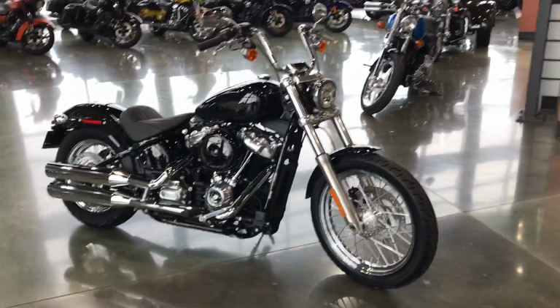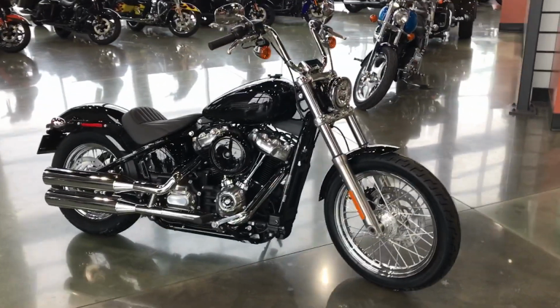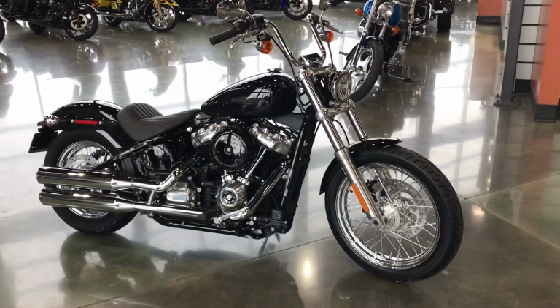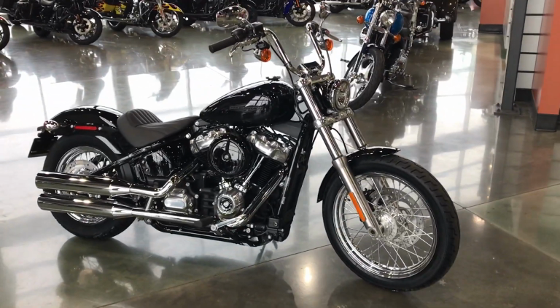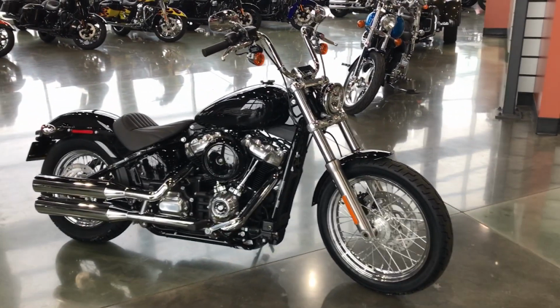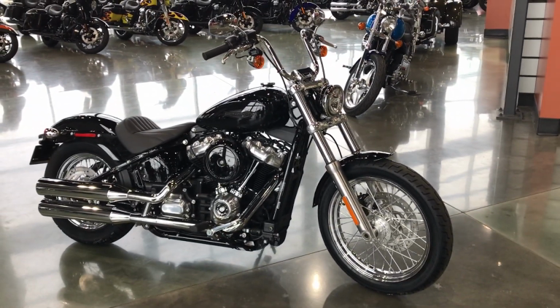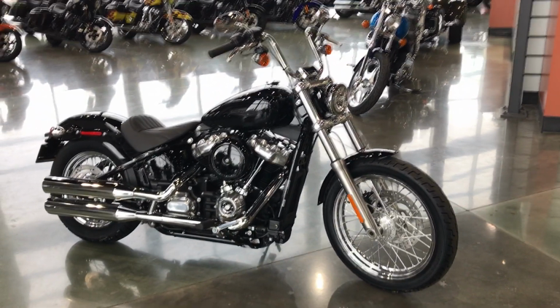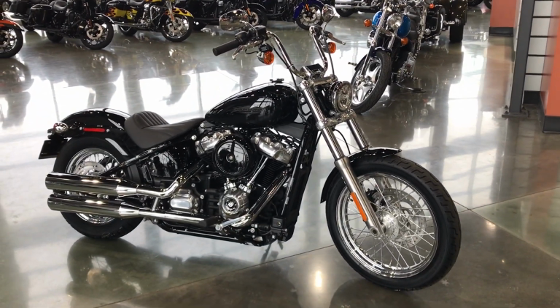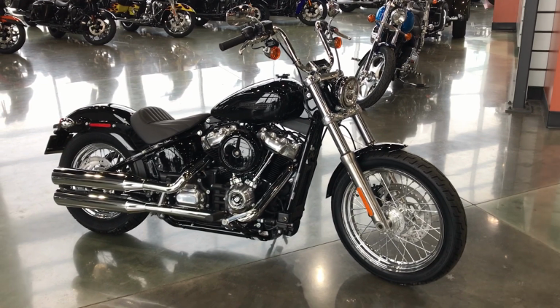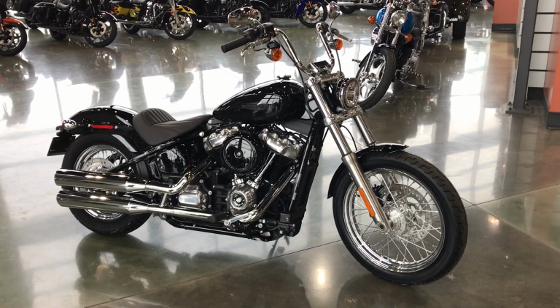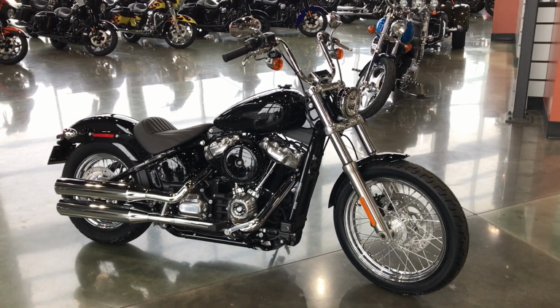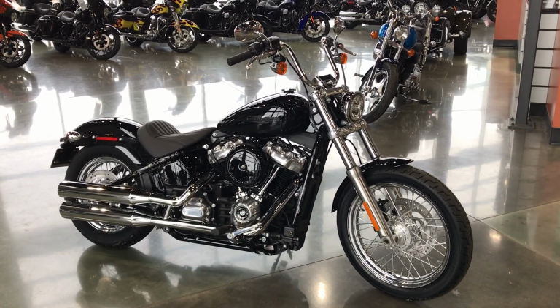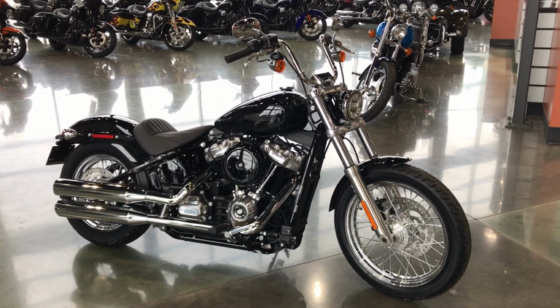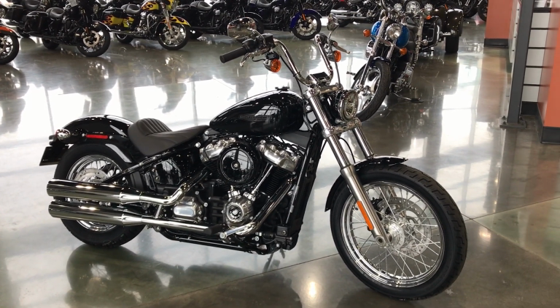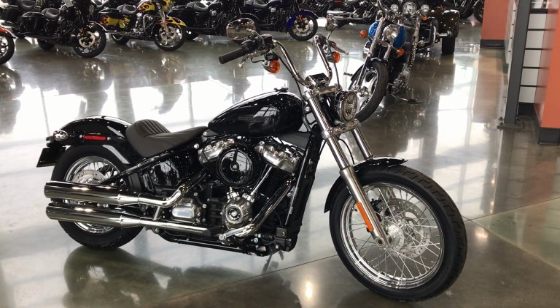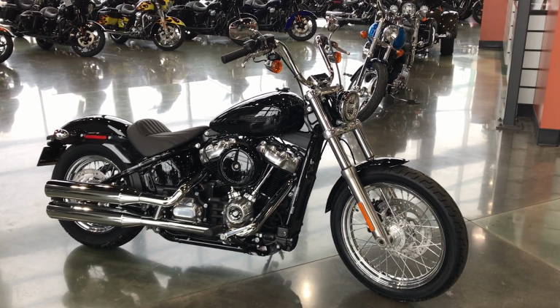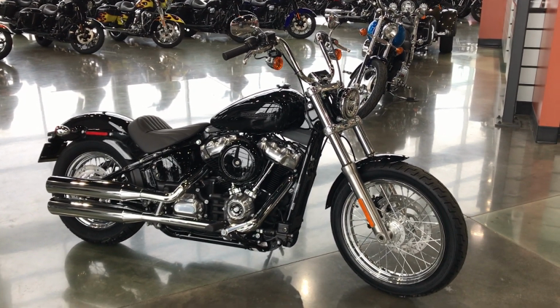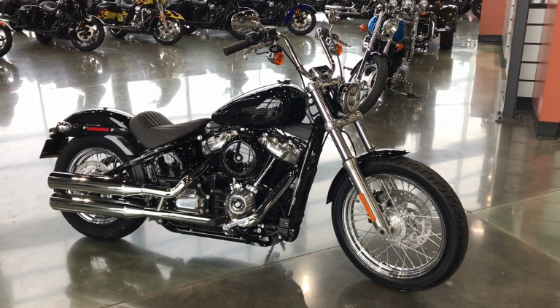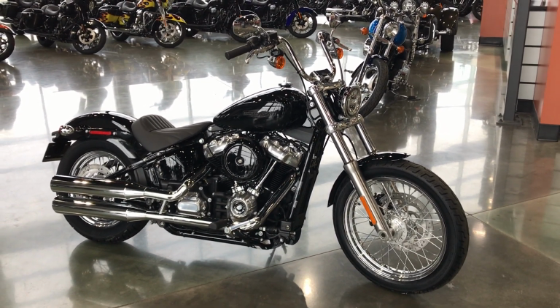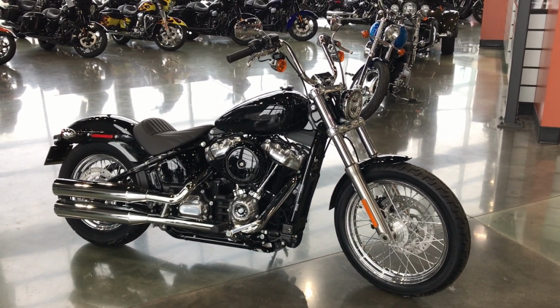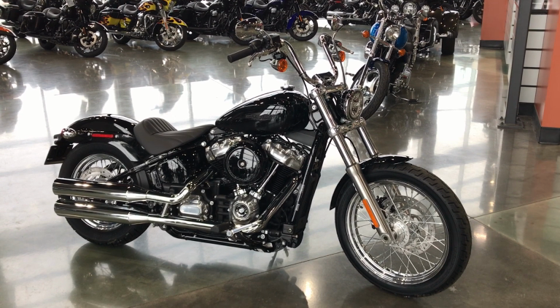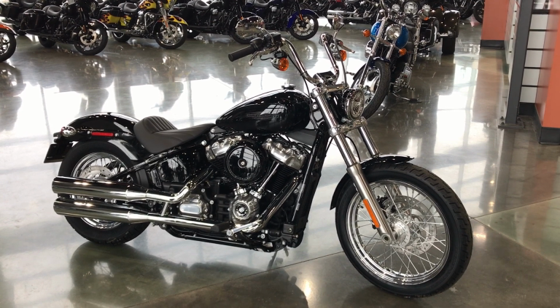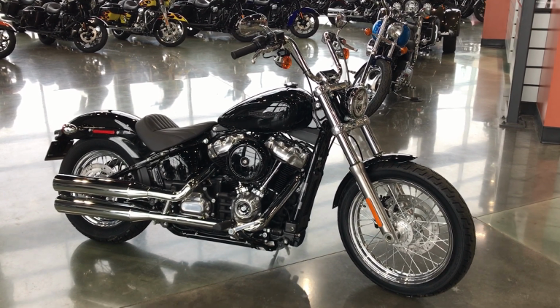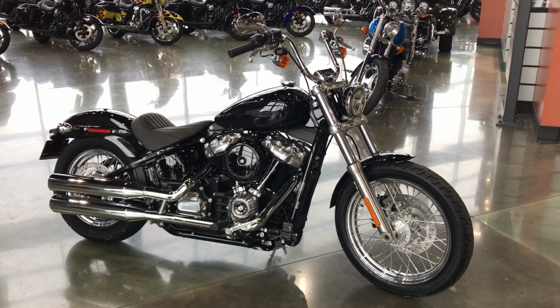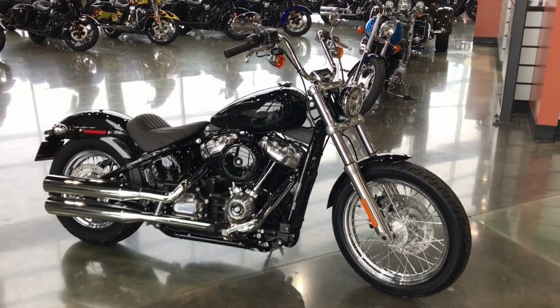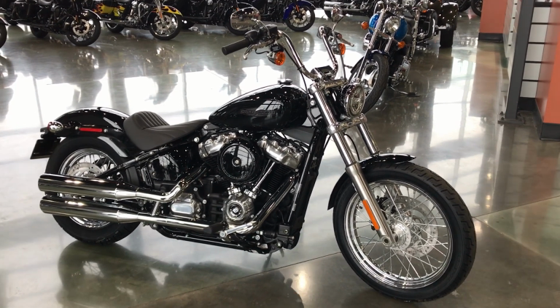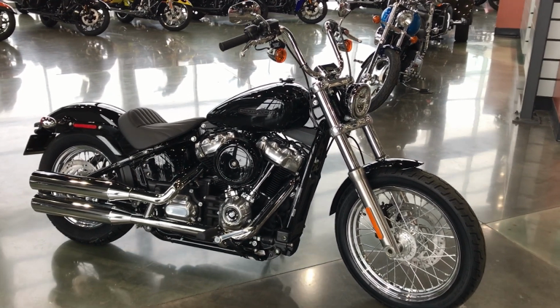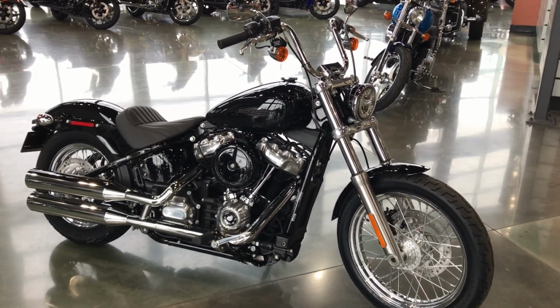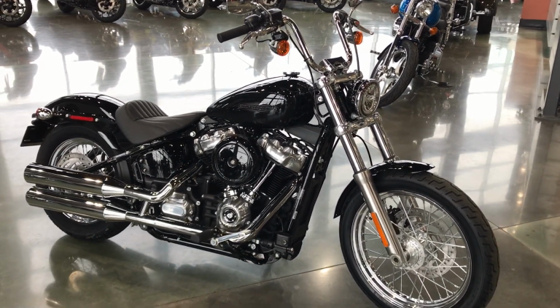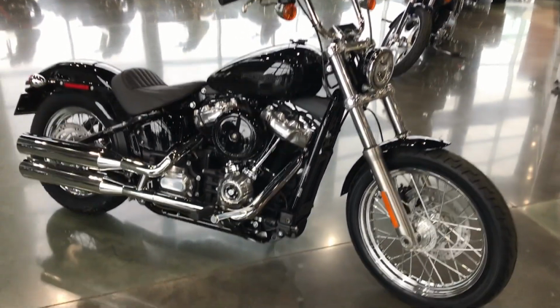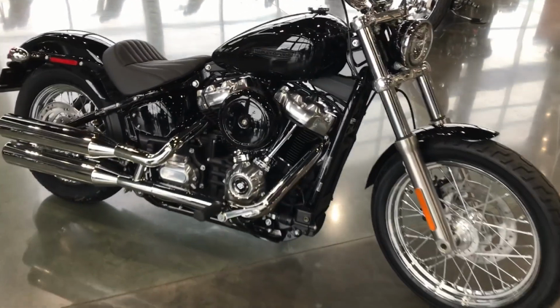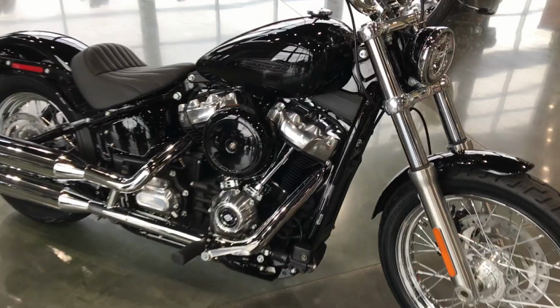Hi everyone, Darren Conrad here at Conrad's Harley-Davidson, and I am showing off a 2021 Harley-Davidson FXST Softail Standard in Vivid Black.